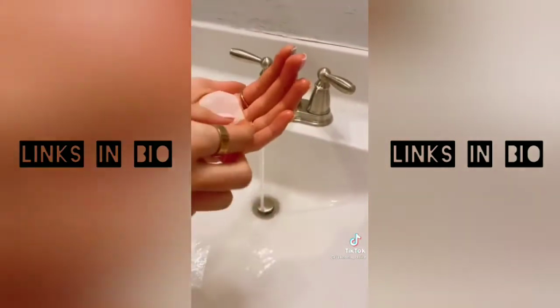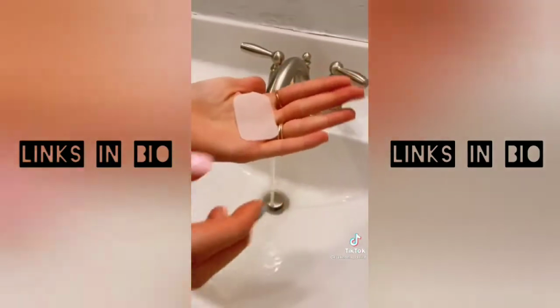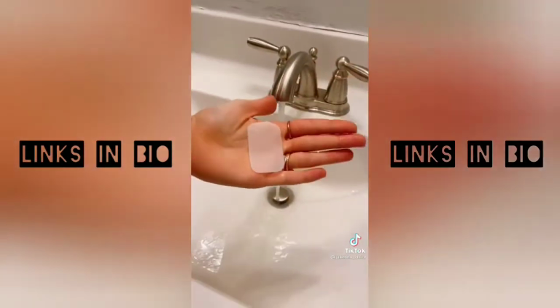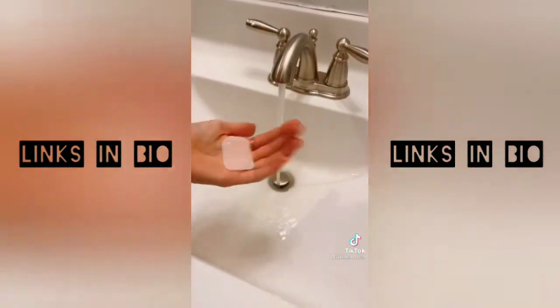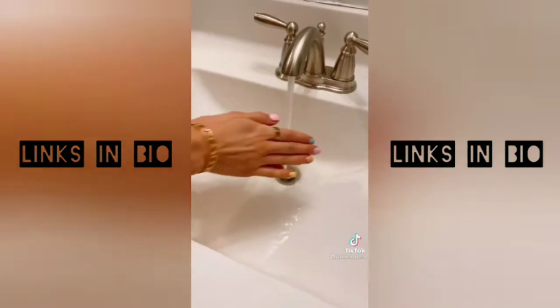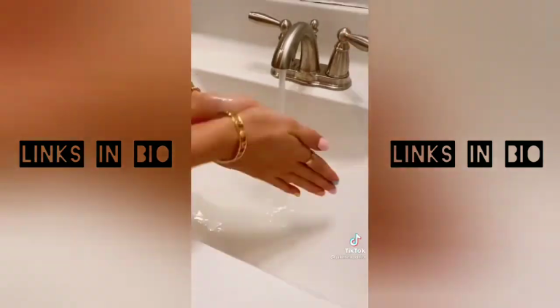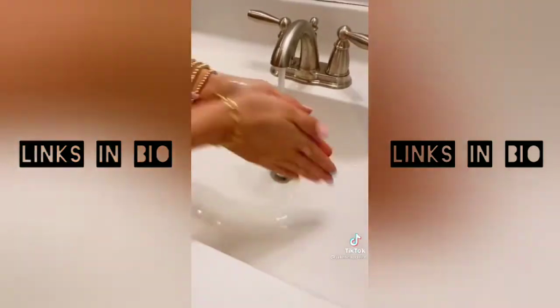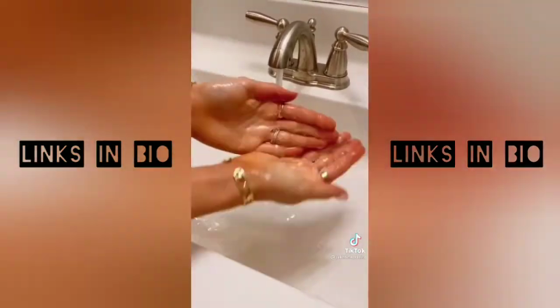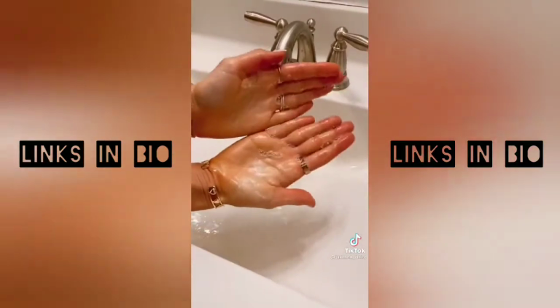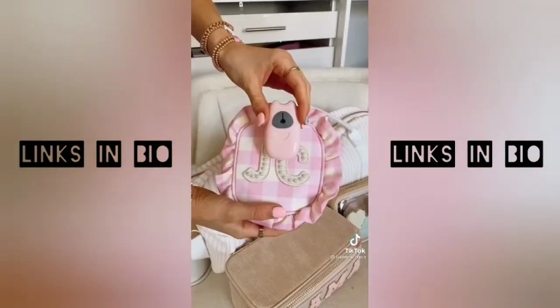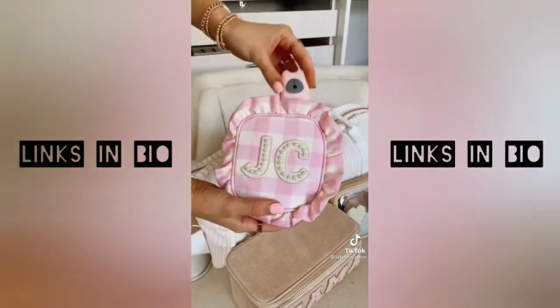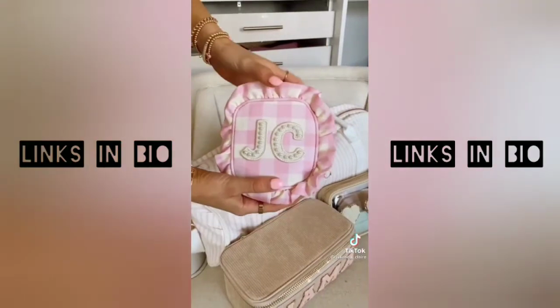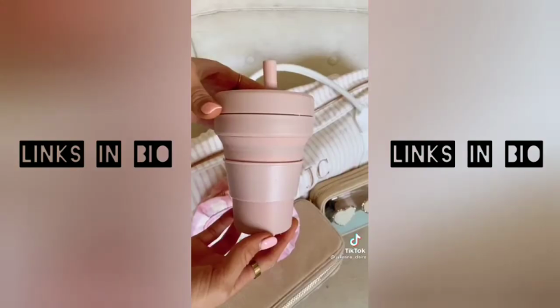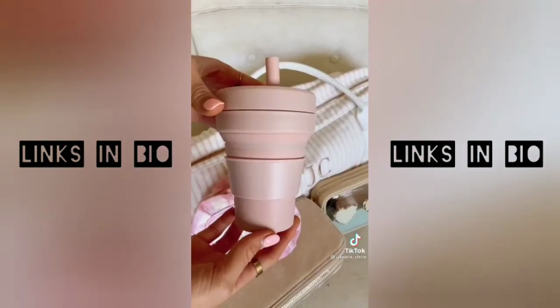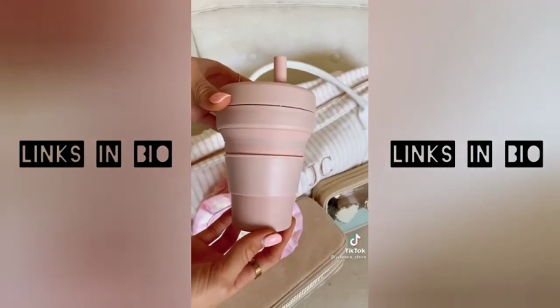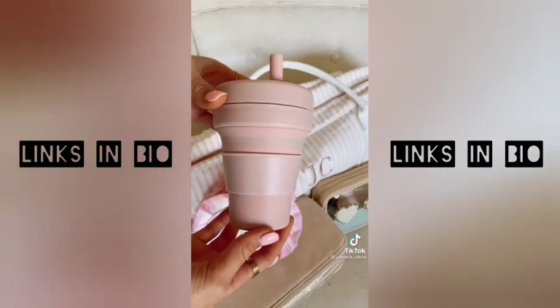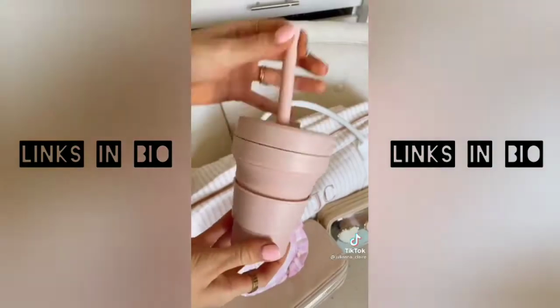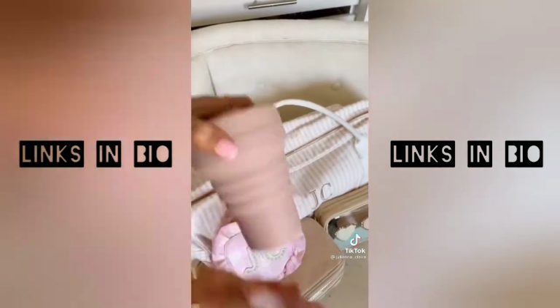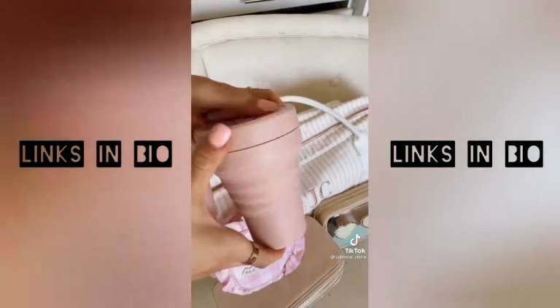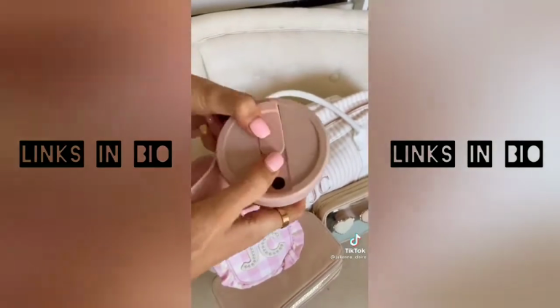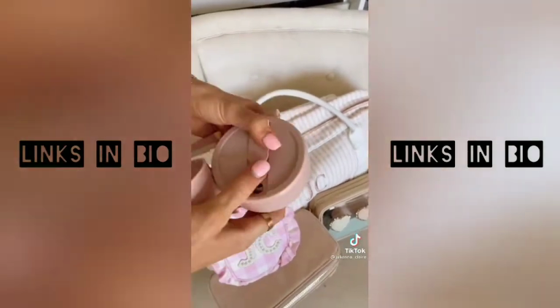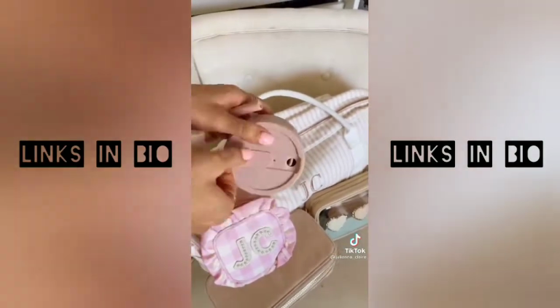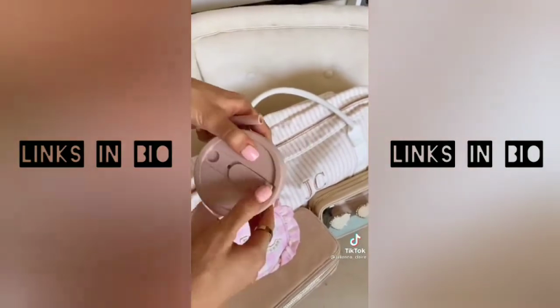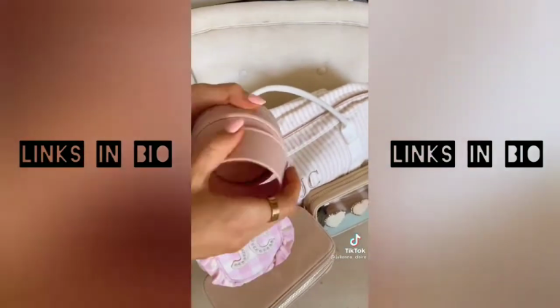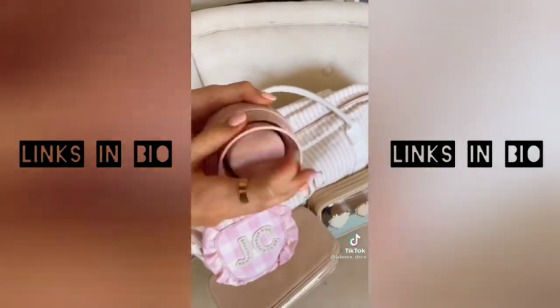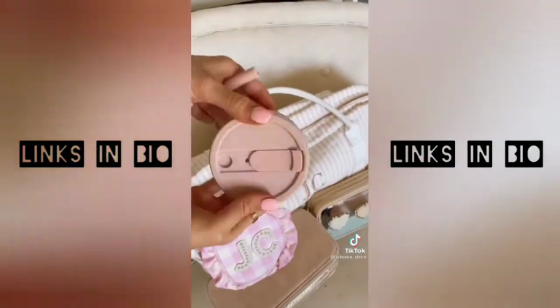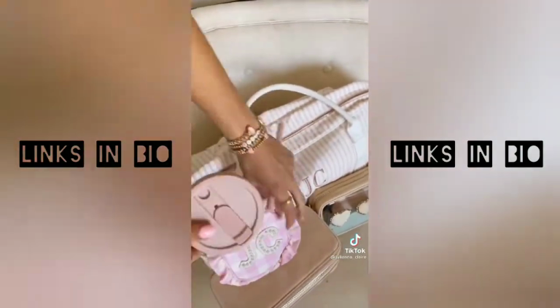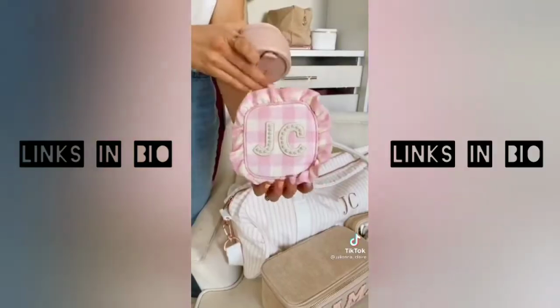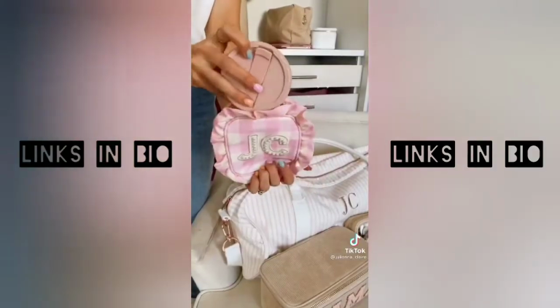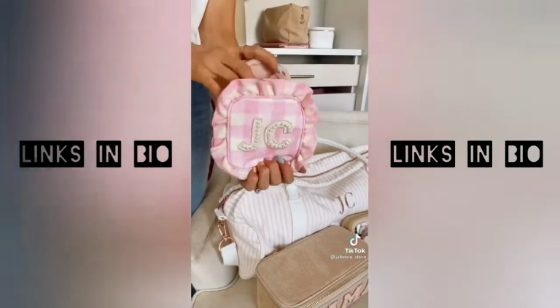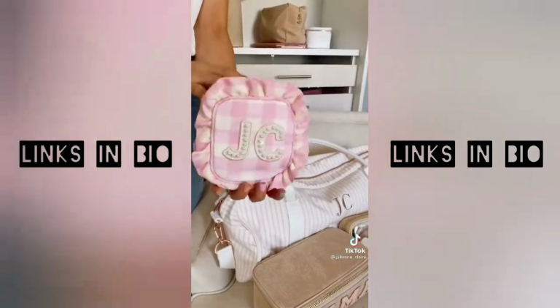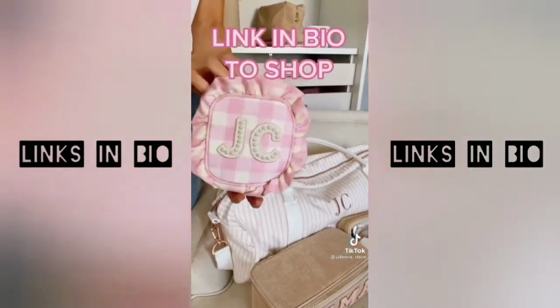Simply take a sheet and add water and the sheet turns into soap. It's super compact to fit into your carry-on. This reusable travel mug comes in lots of colors and collapses for easy storage. It's dishwasher and microwave safe. Link in bio to shop all products you see in this video.